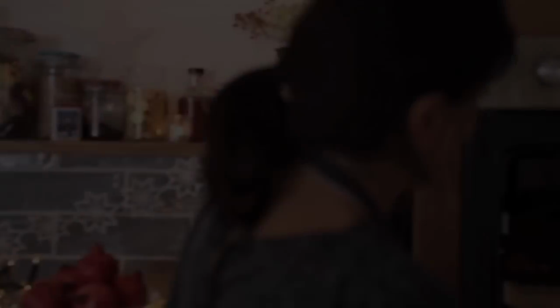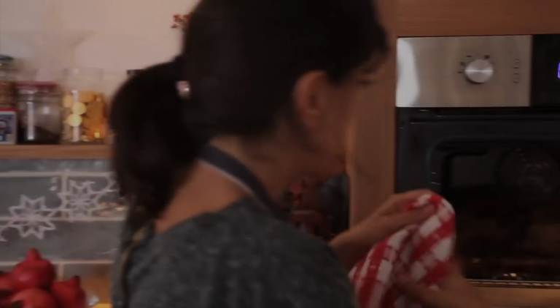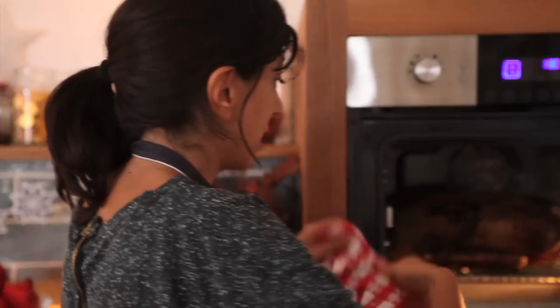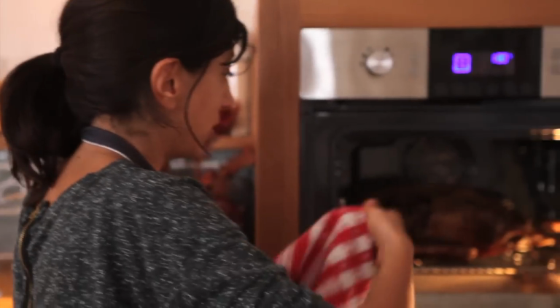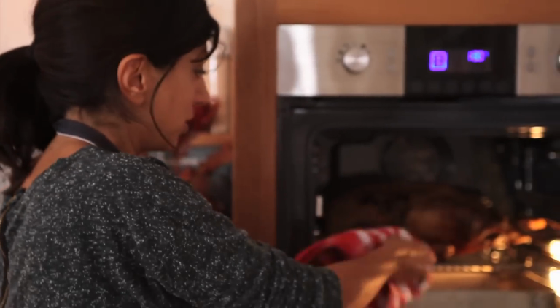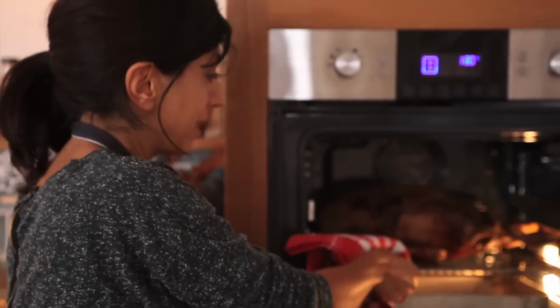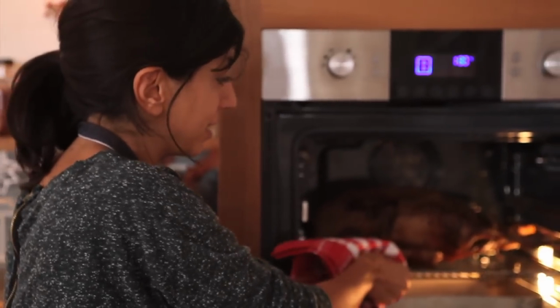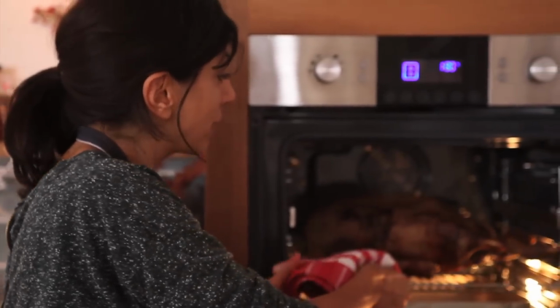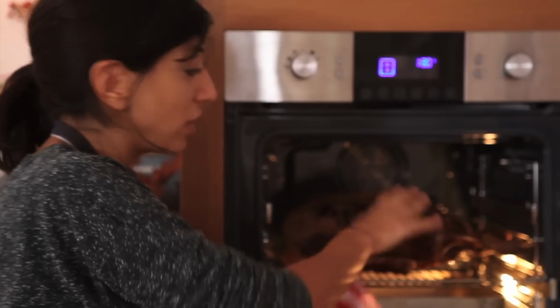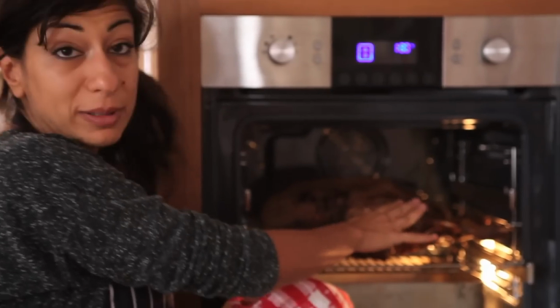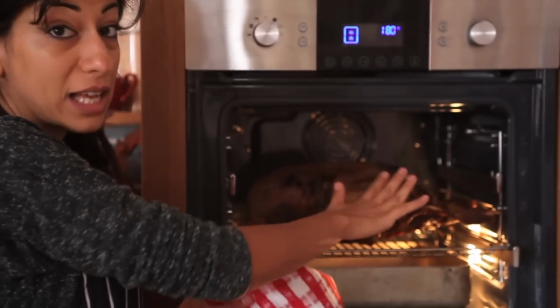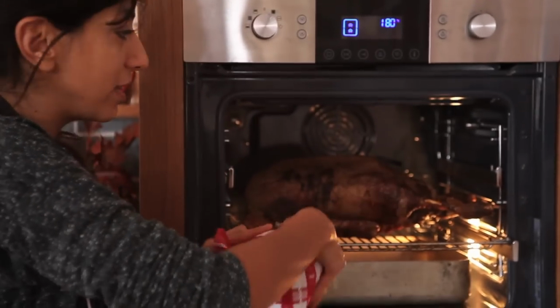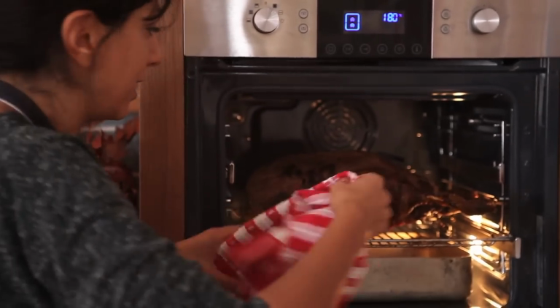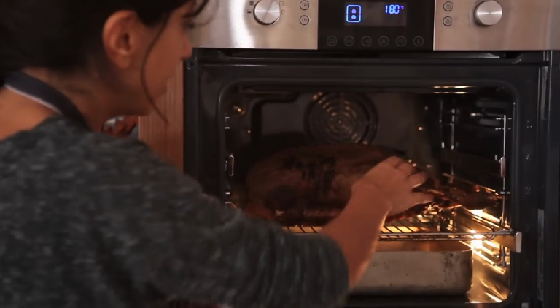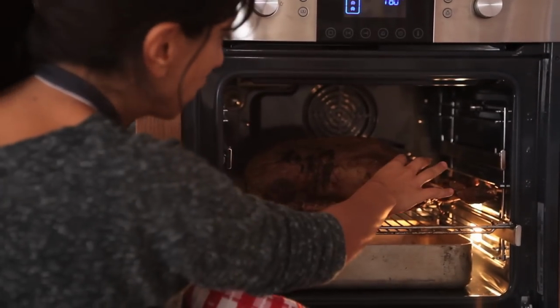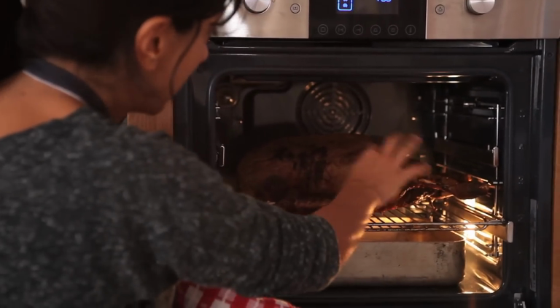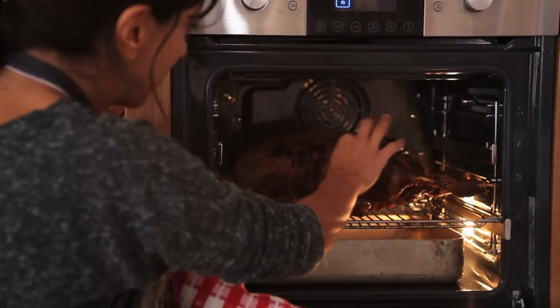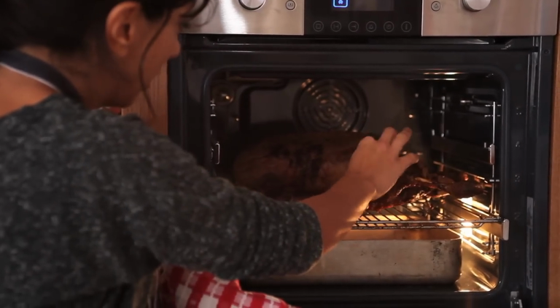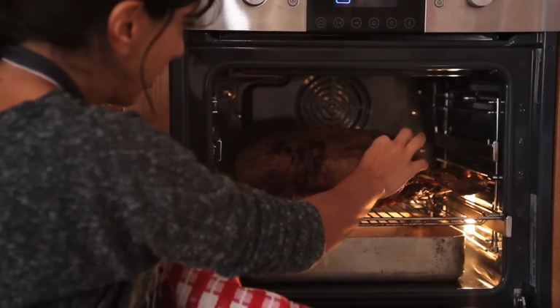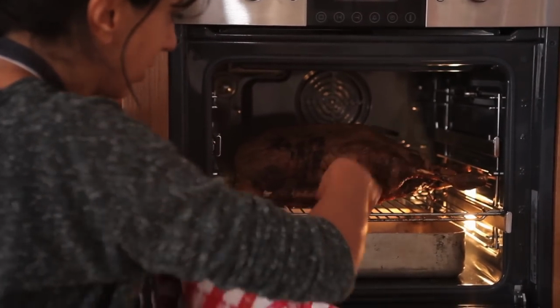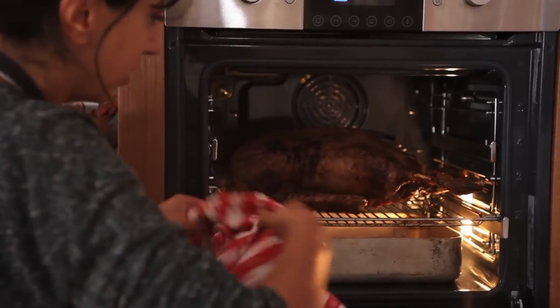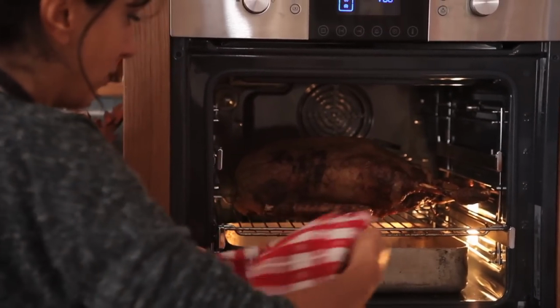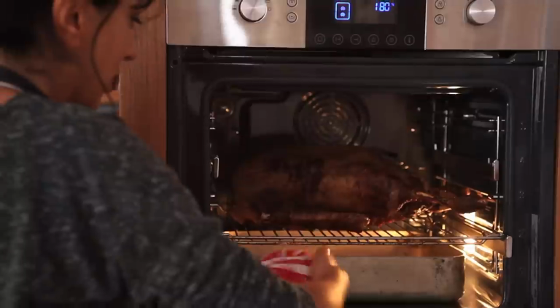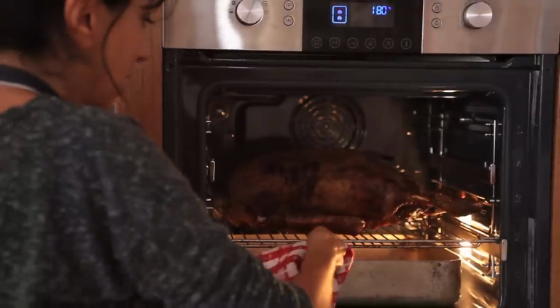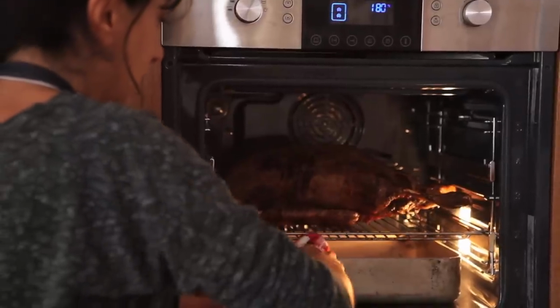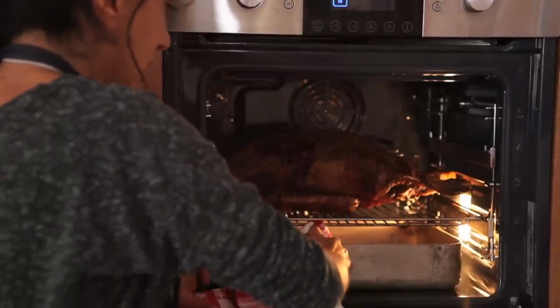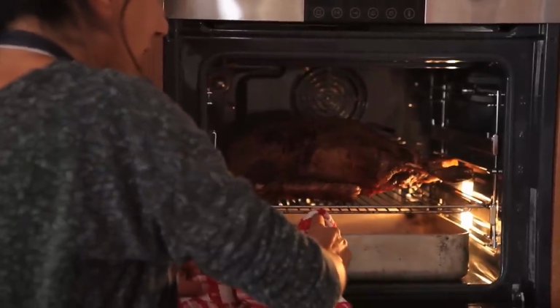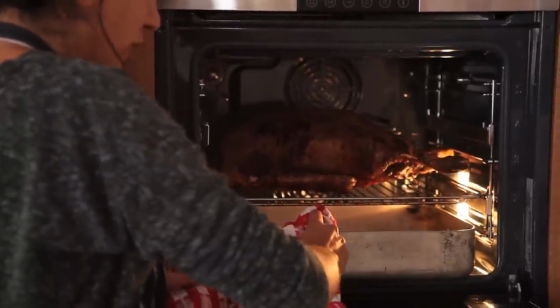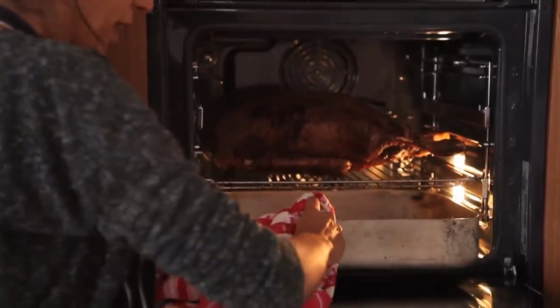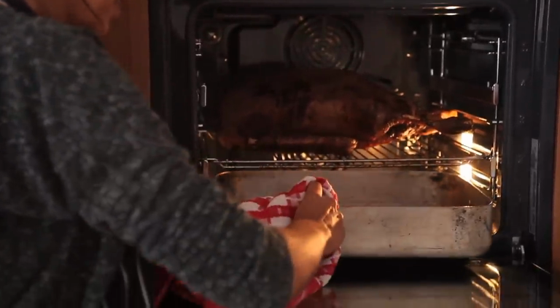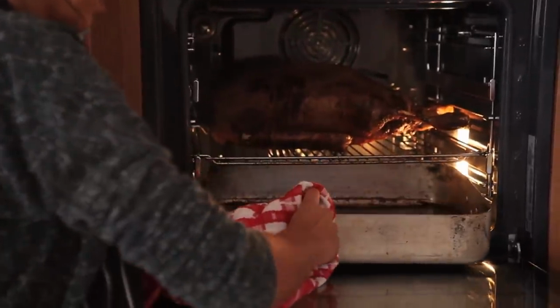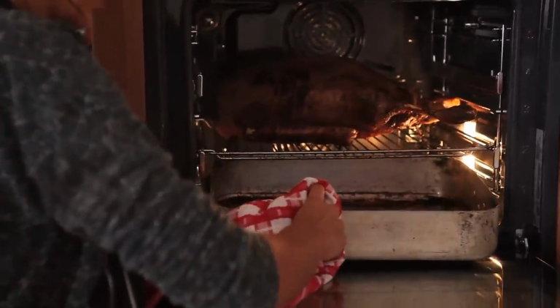Wow, so there's our goose. This one's had three and a half hours at 180 and as you can see it's absolutely amazing colour. If you have a look in here, a tray of fat is unbelievable.